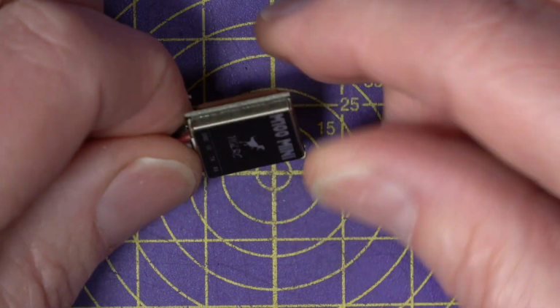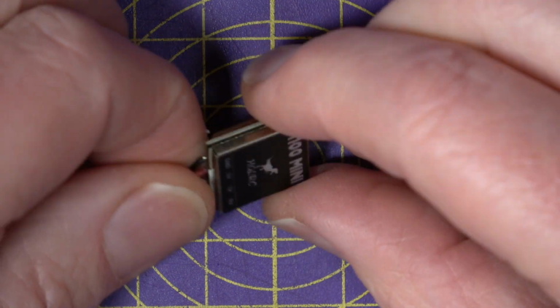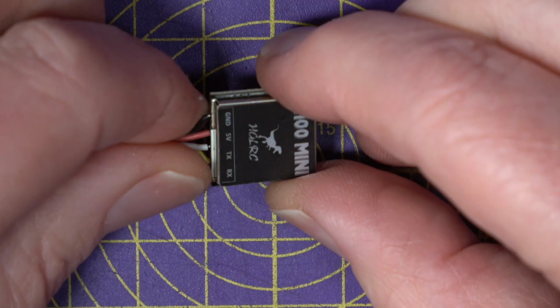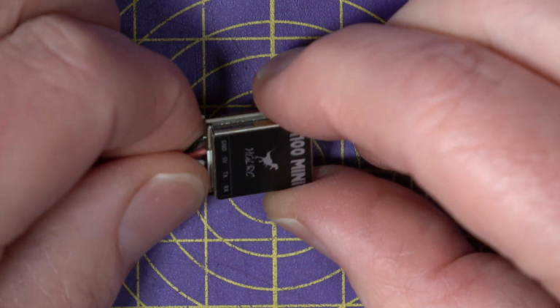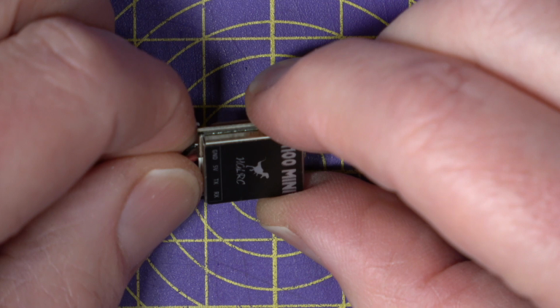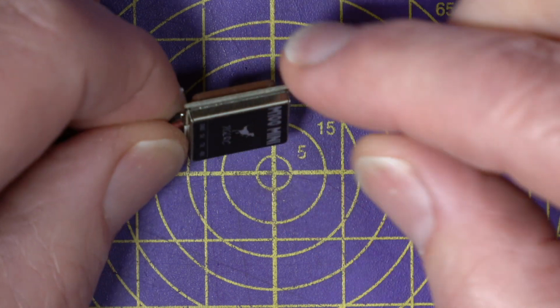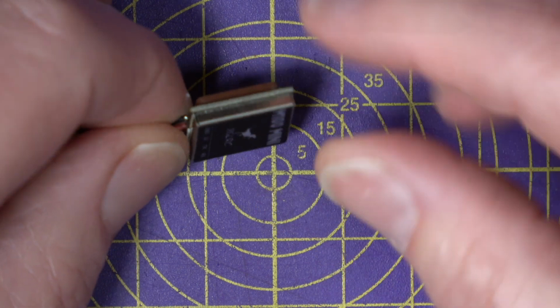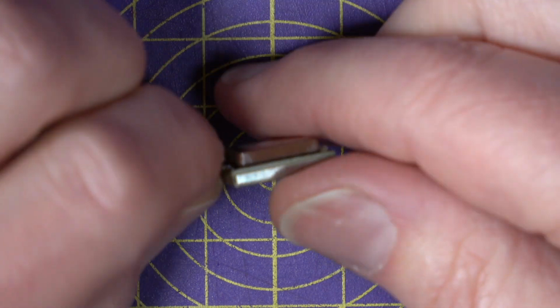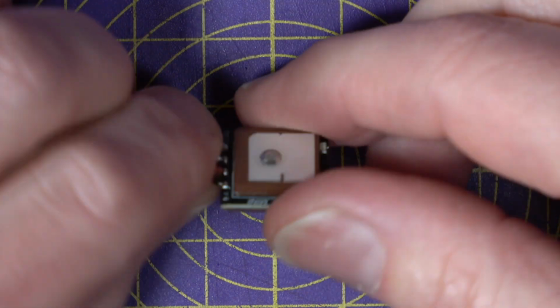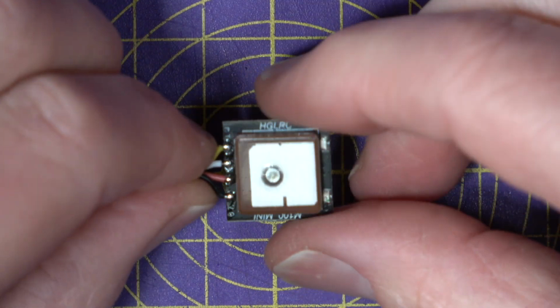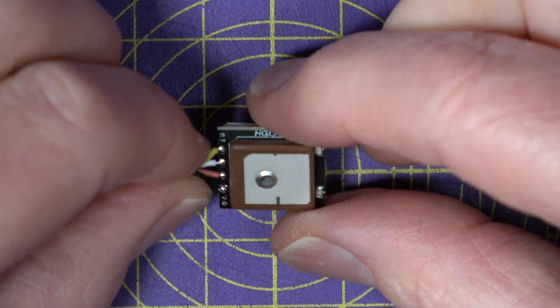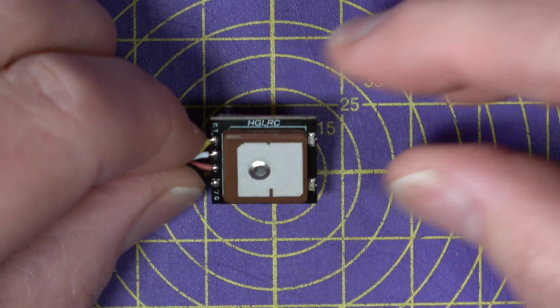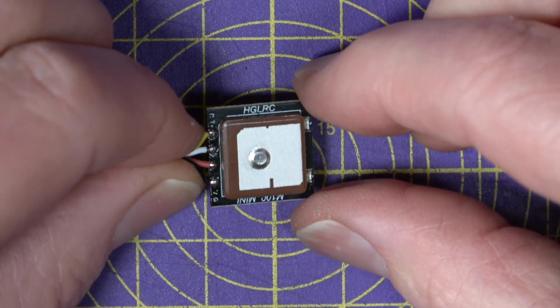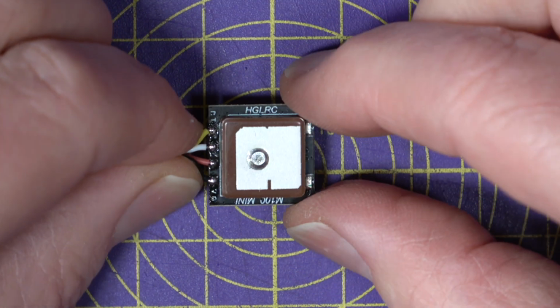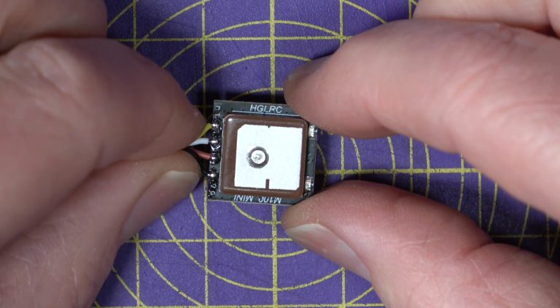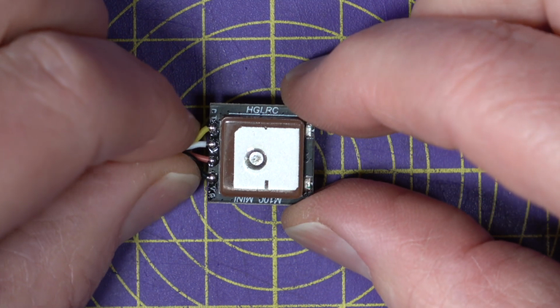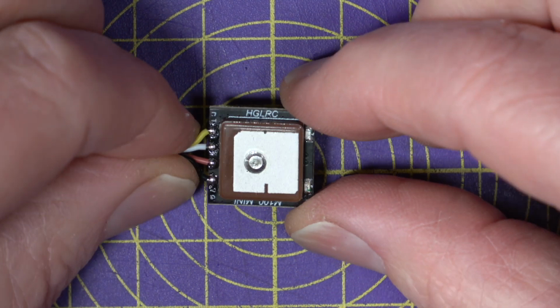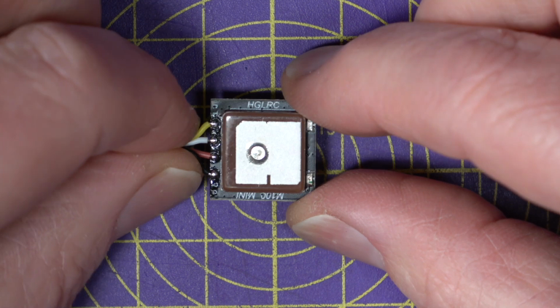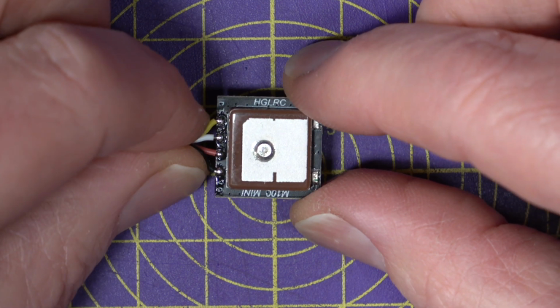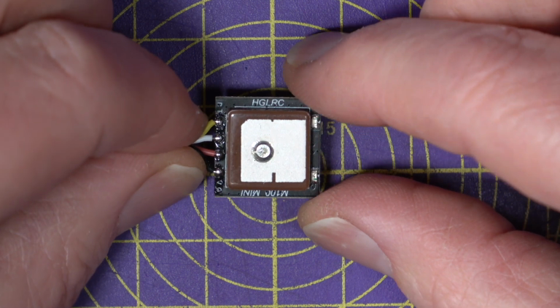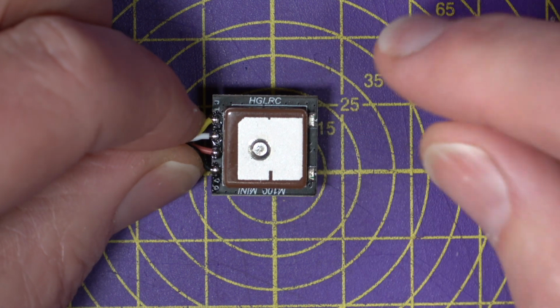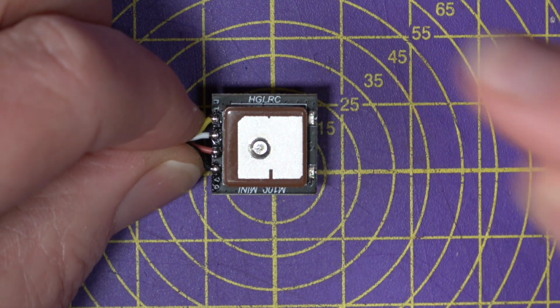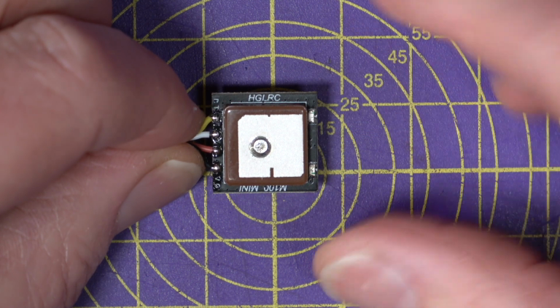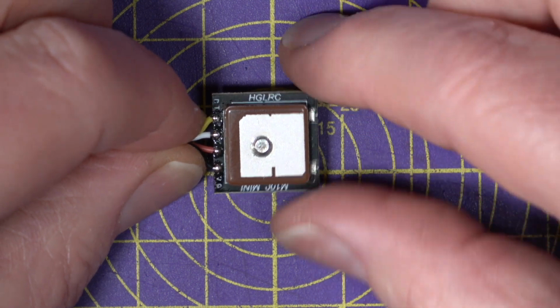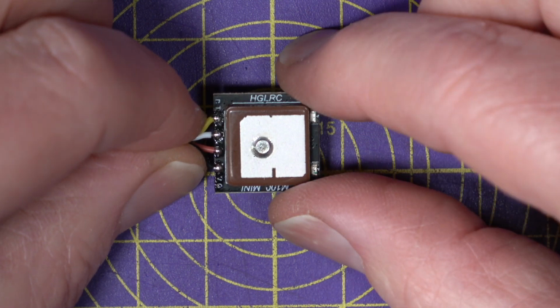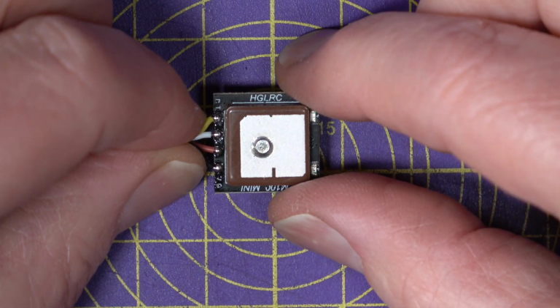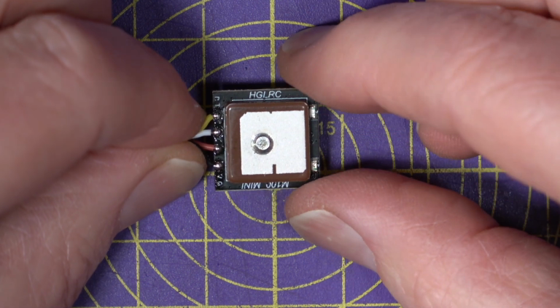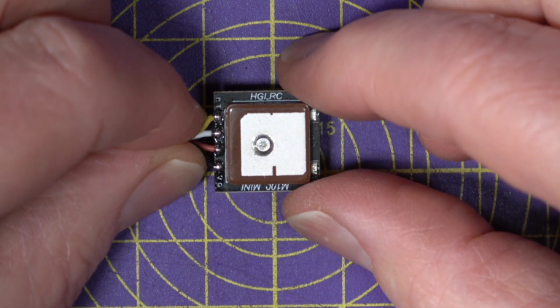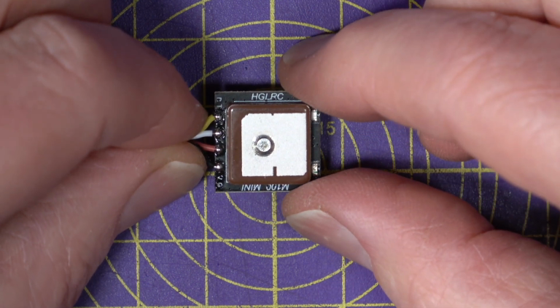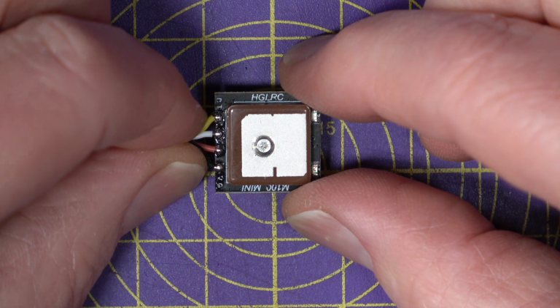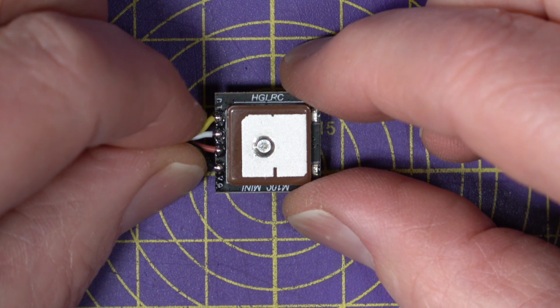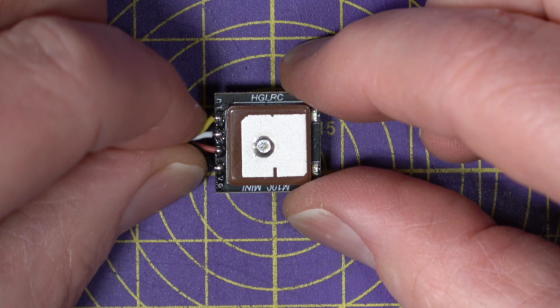The layout of the PCB is crucial to good GPS and antenna performance. All being well, the quad should land within 2 meters of its takeoff point when it returns to home.